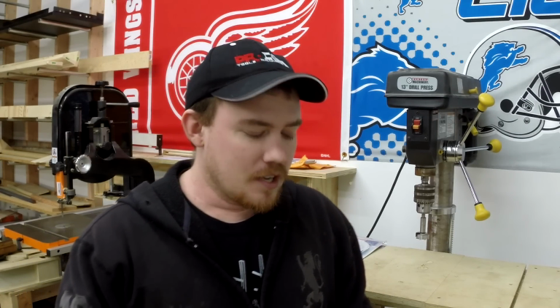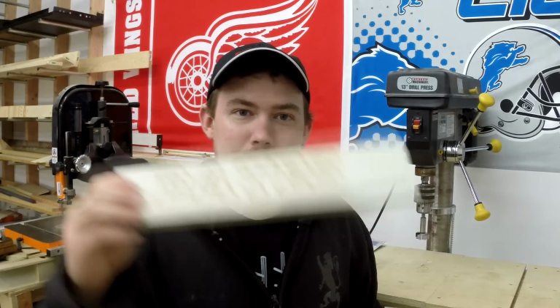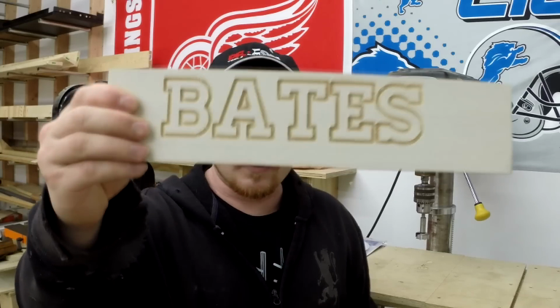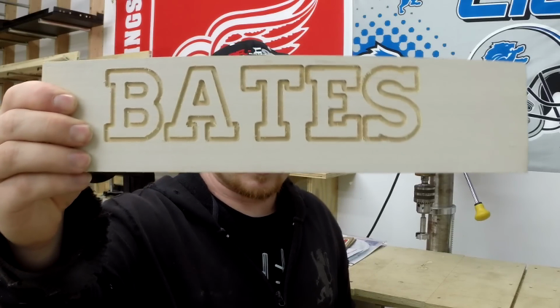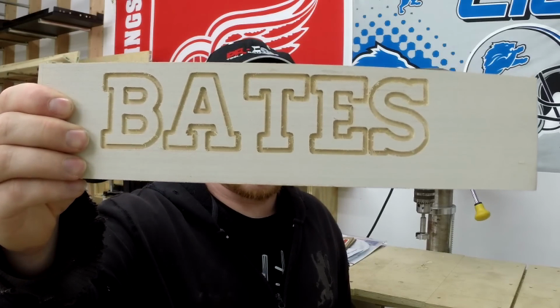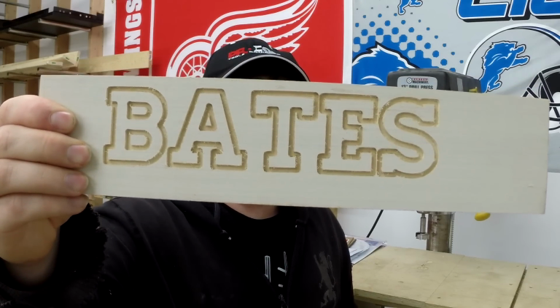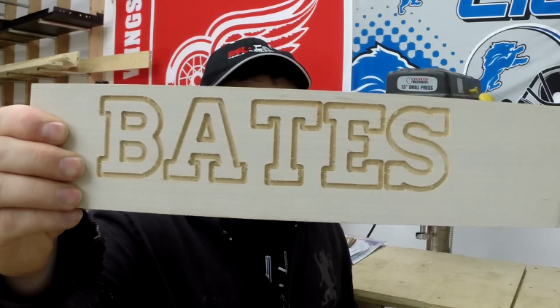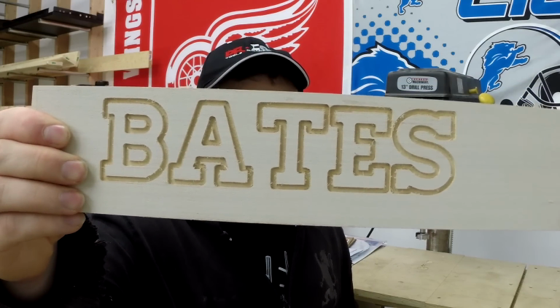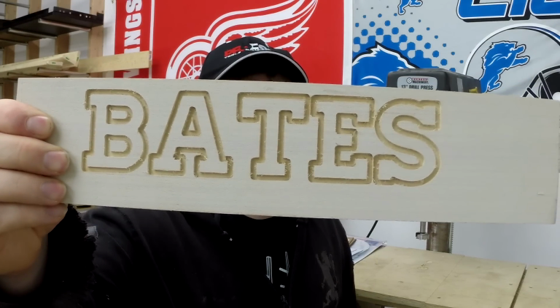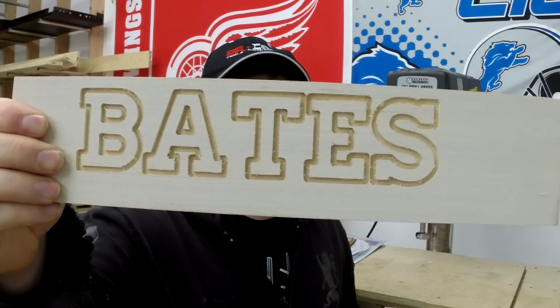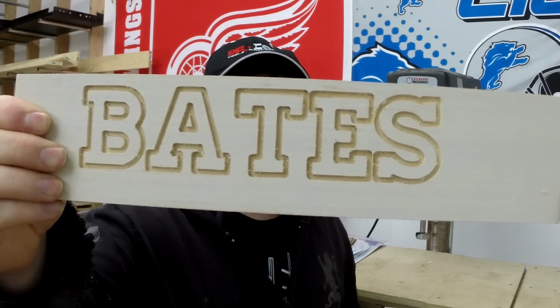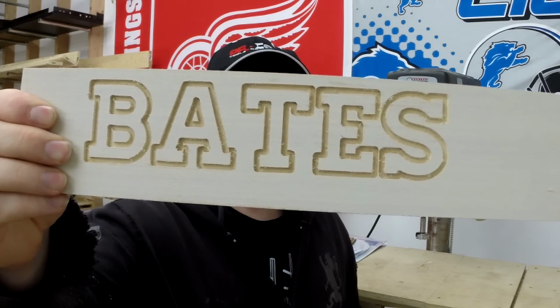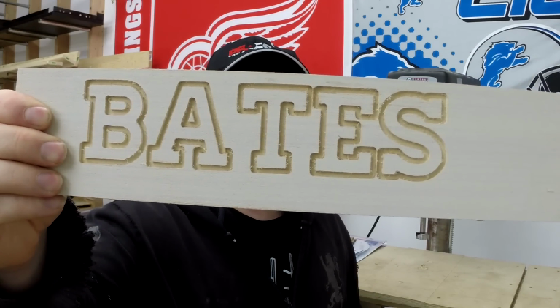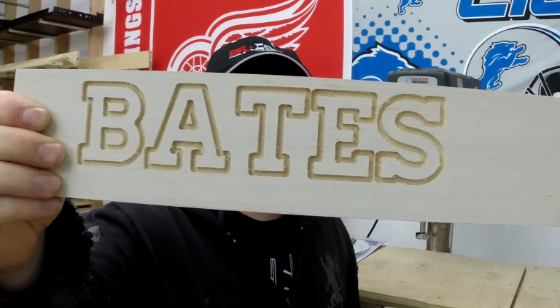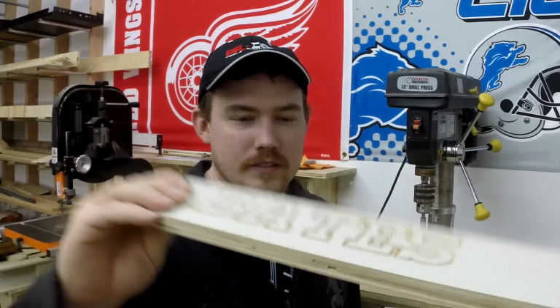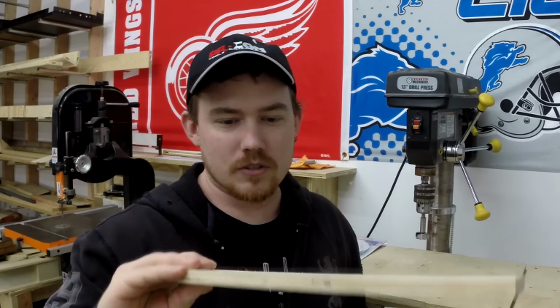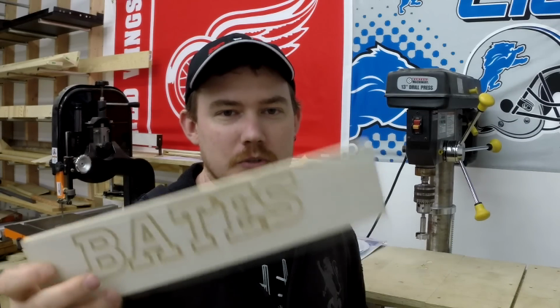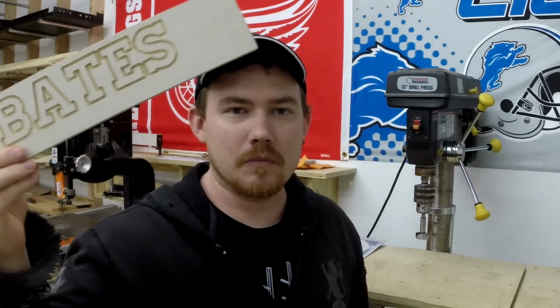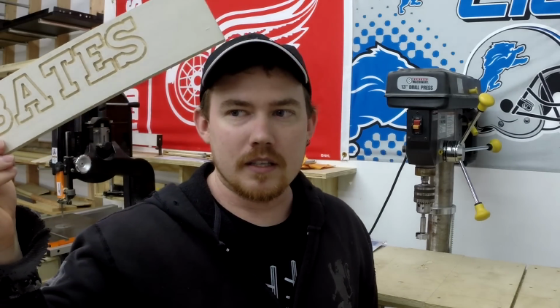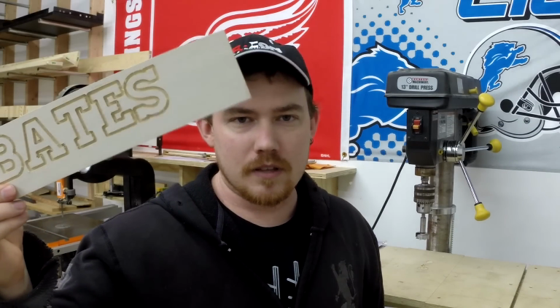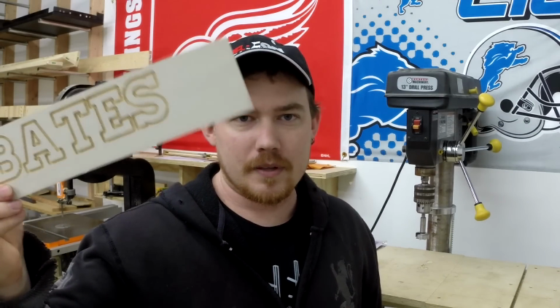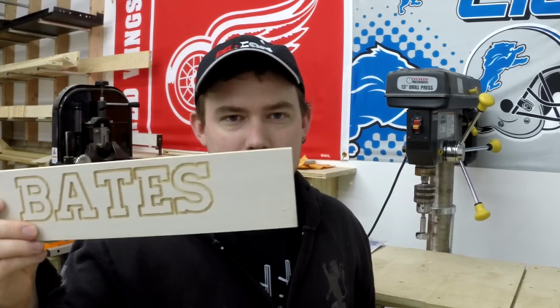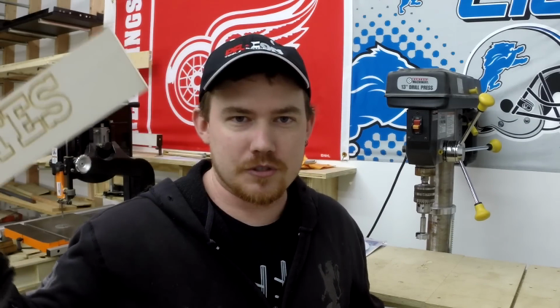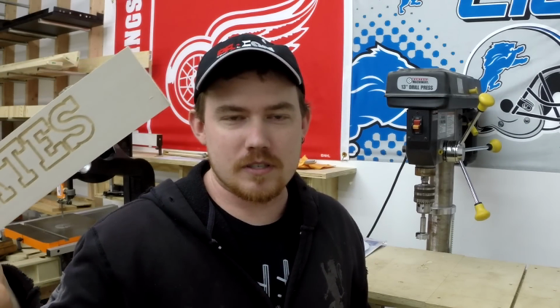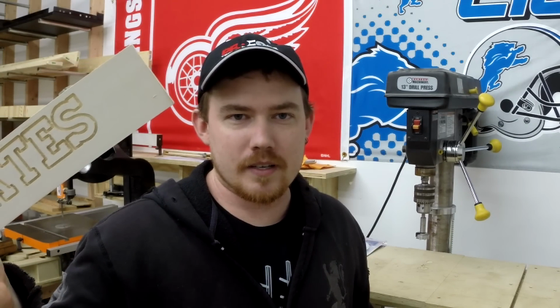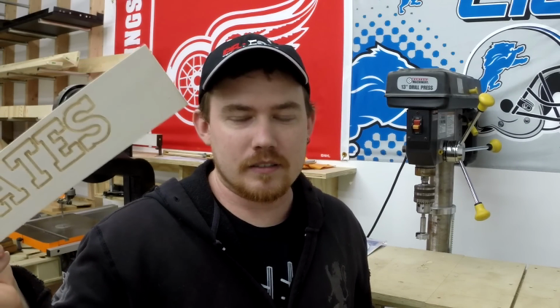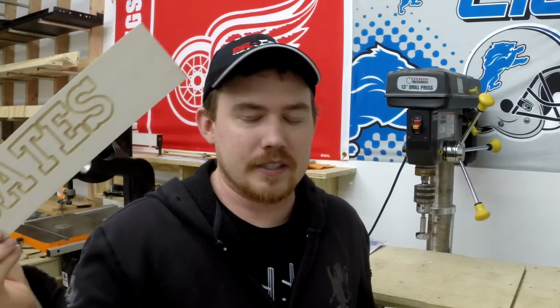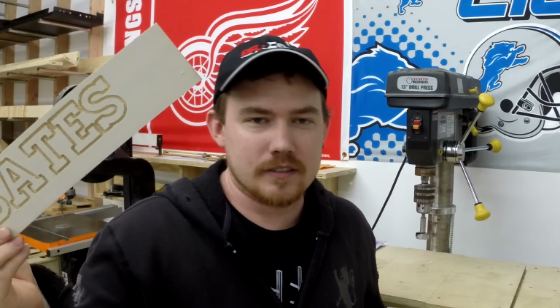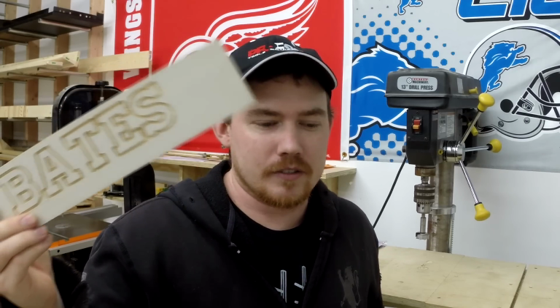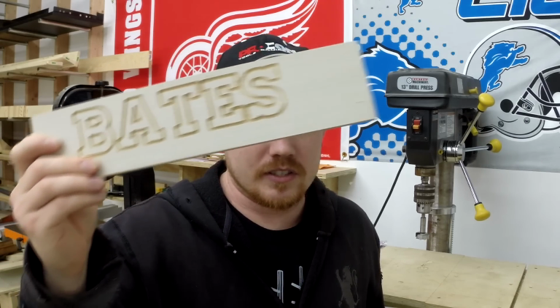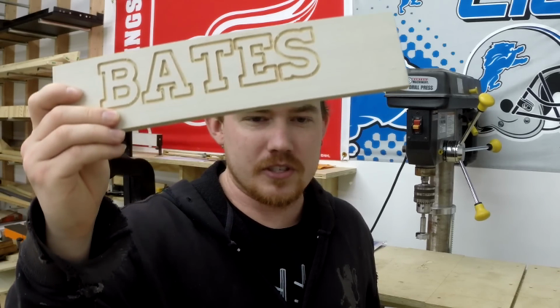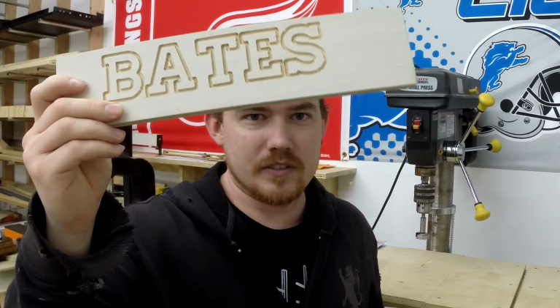Anyone who's into sign making — instant signs — this is so cool. This was from the Easel app, and you just type it in and click cut.